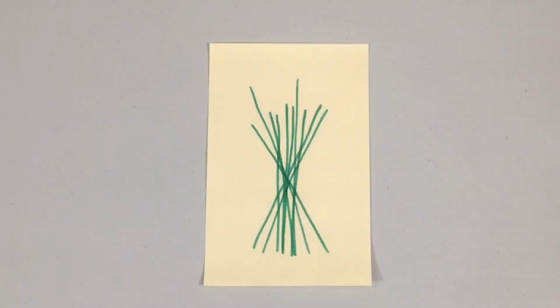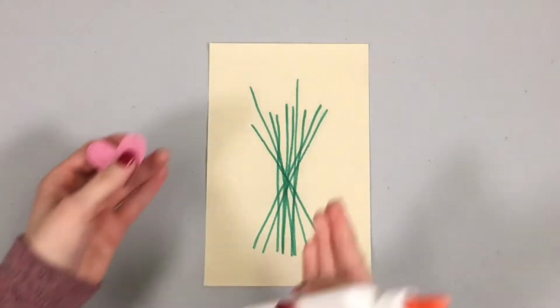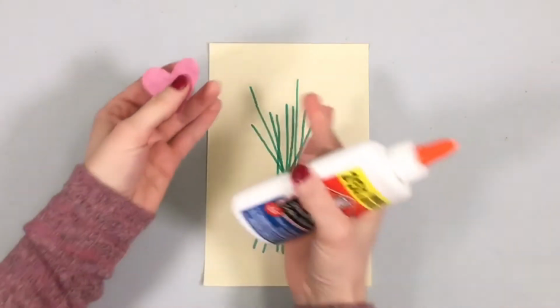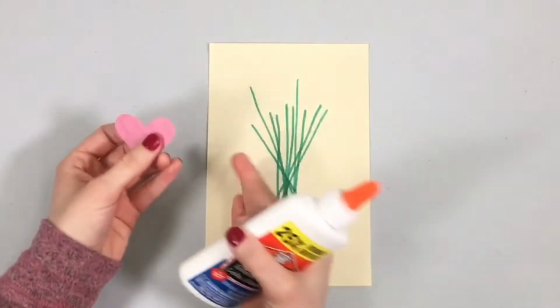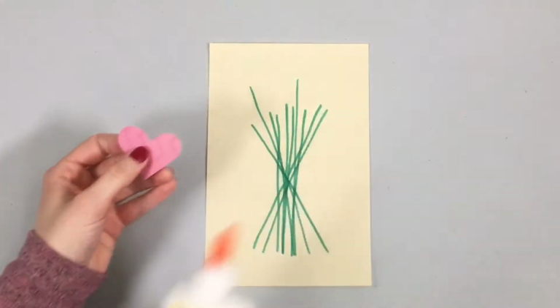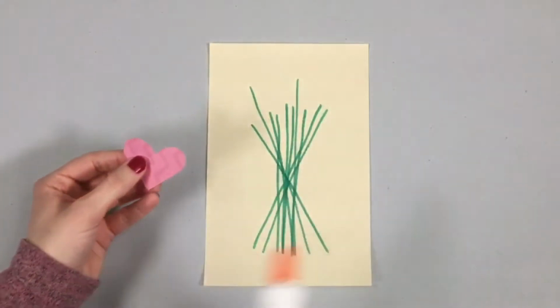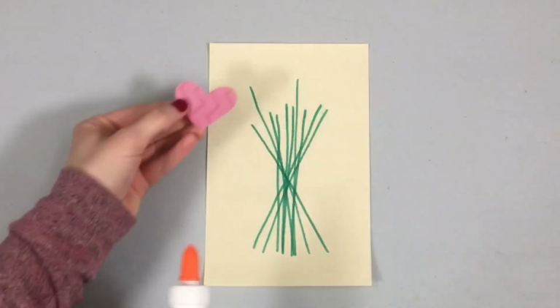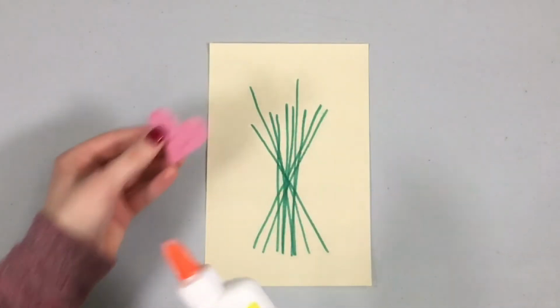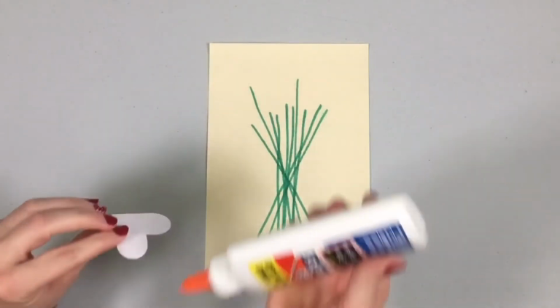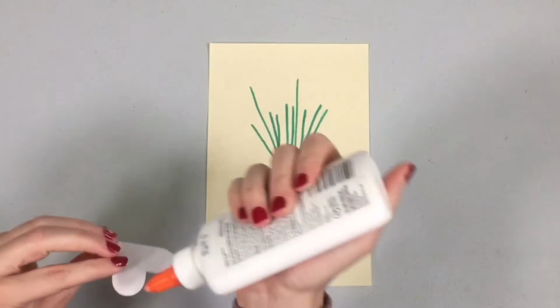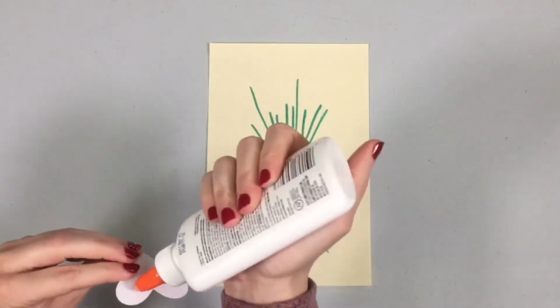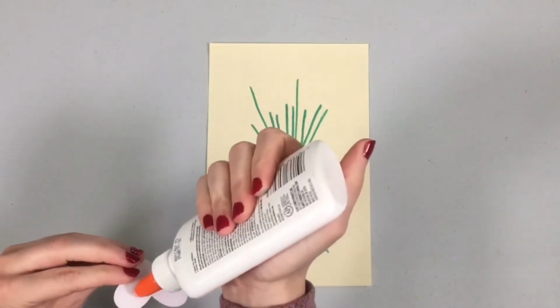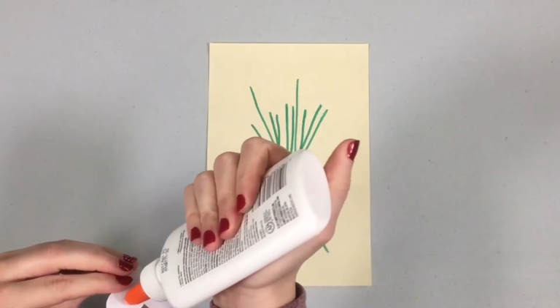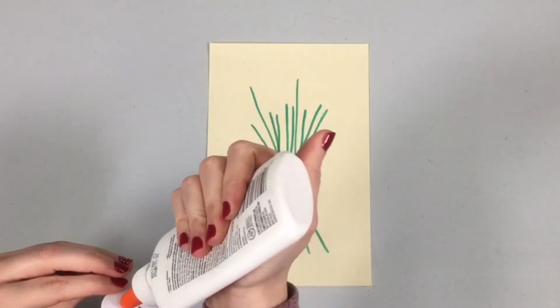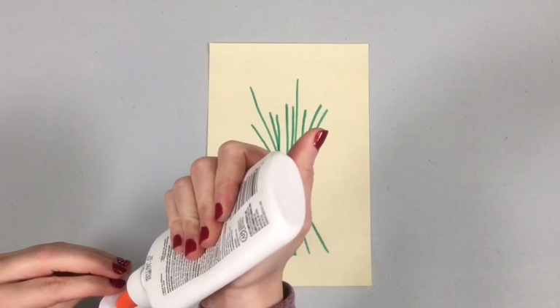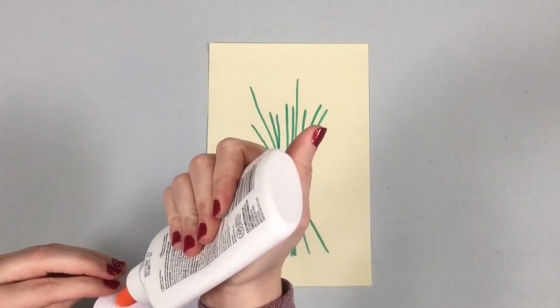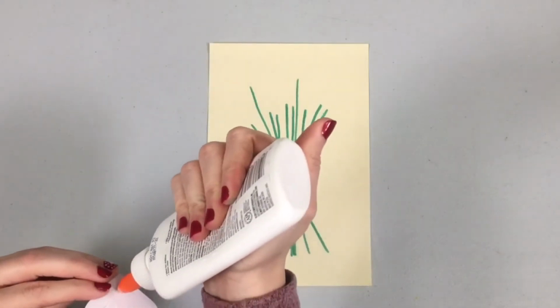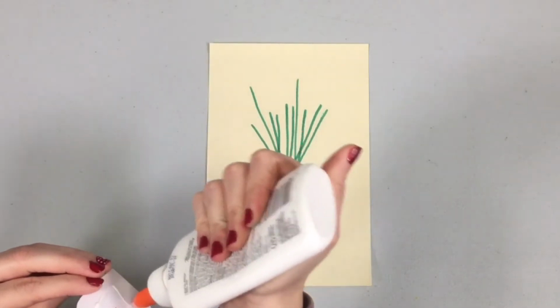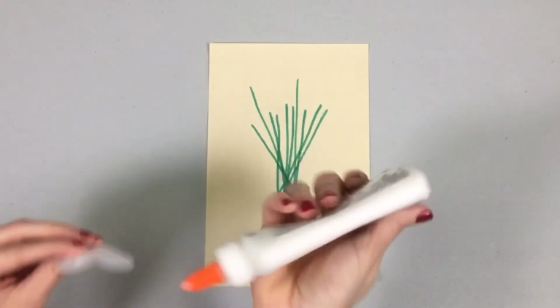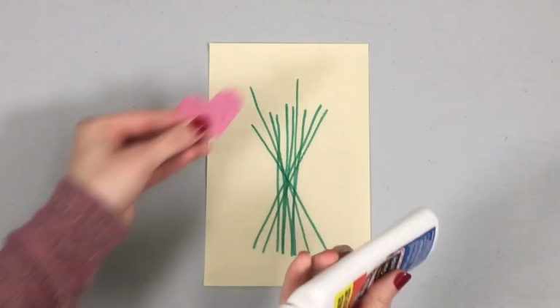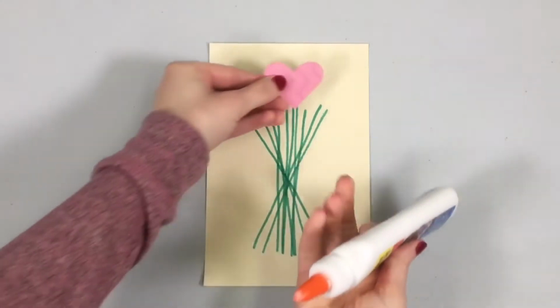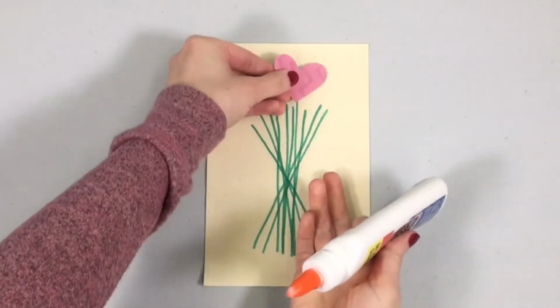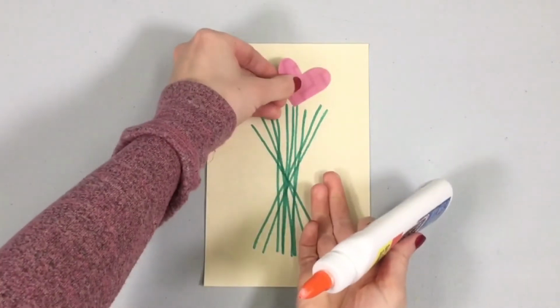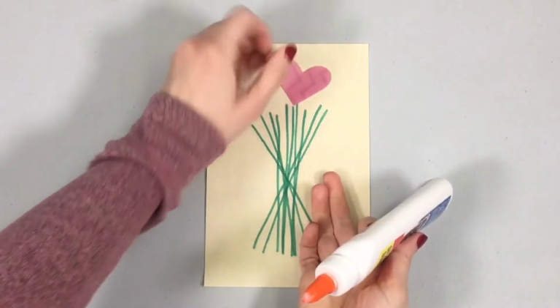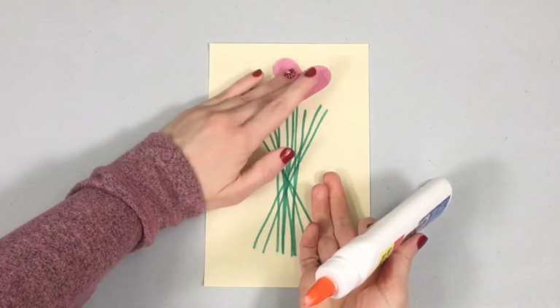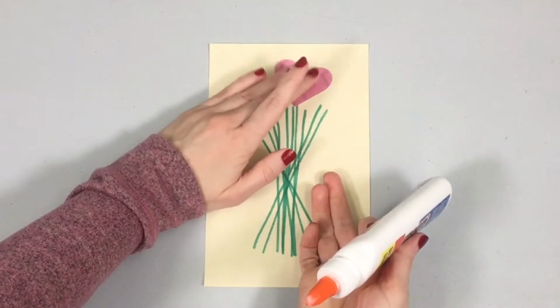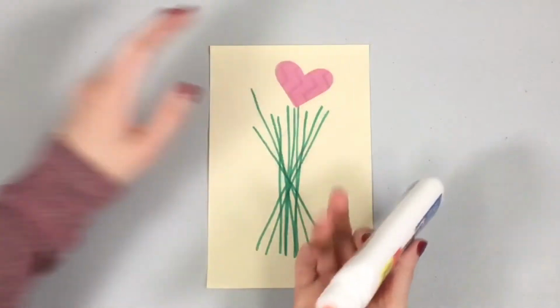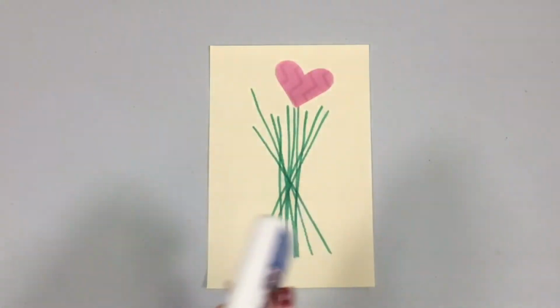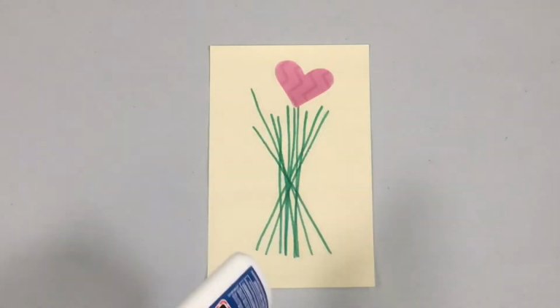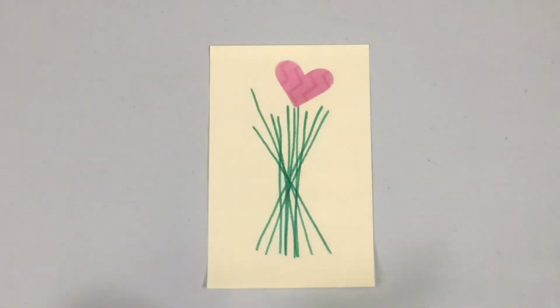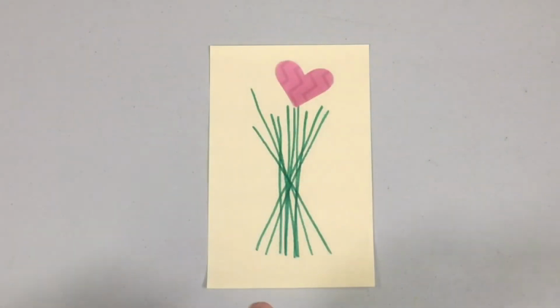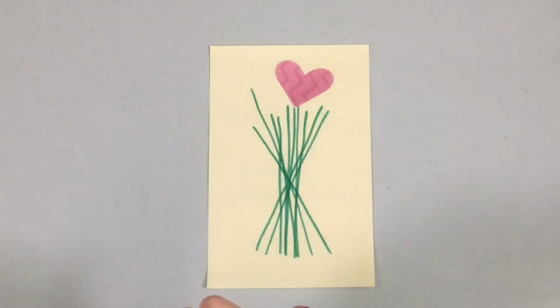All right, so now we've got all those stems ready. We'll take our heart shapes and we'll add those to our bouquet. Spread them out all over the top here.